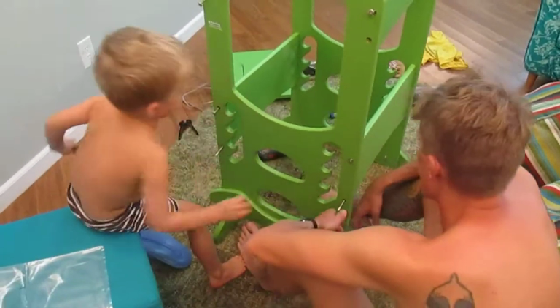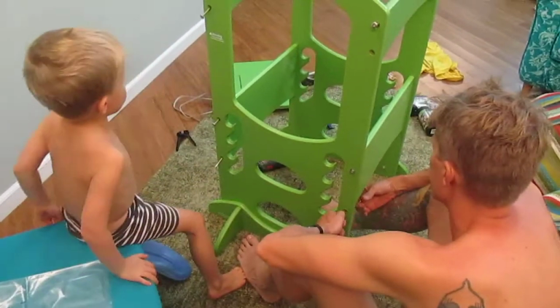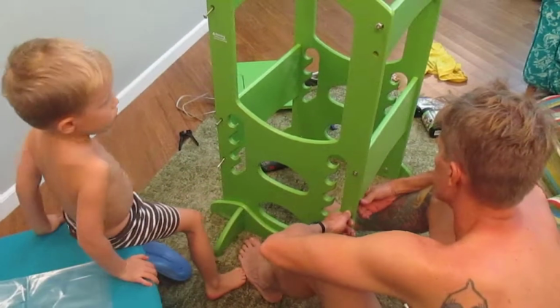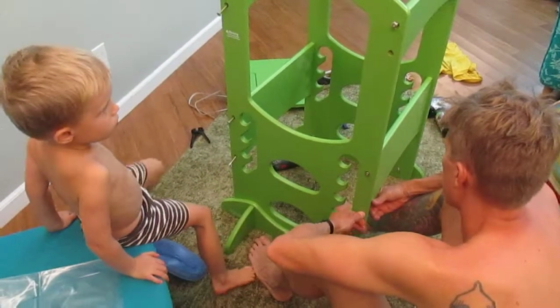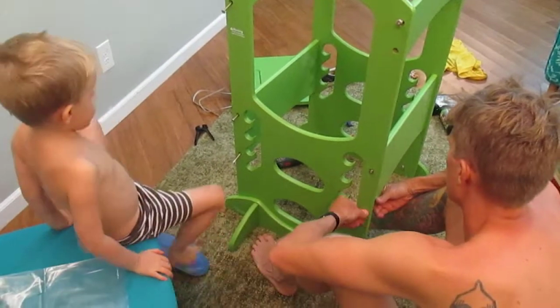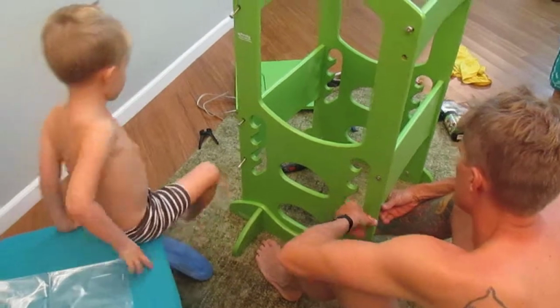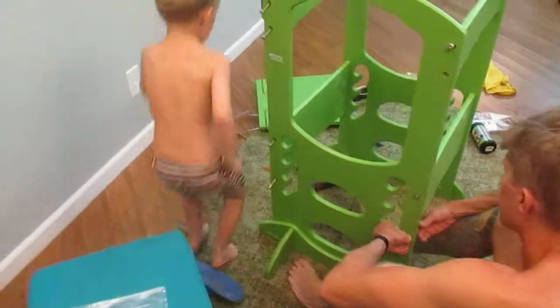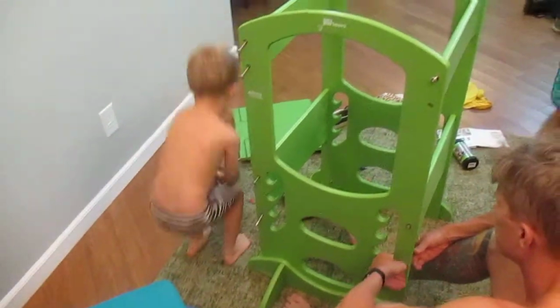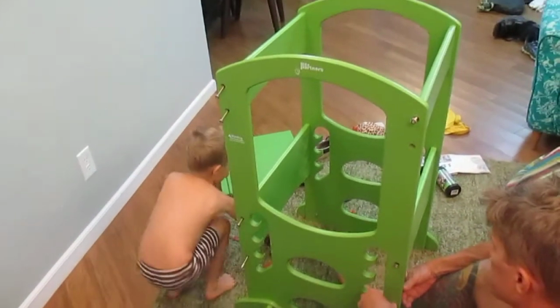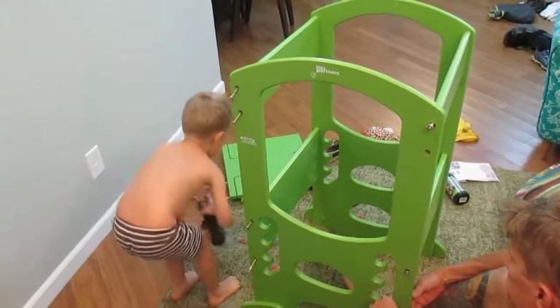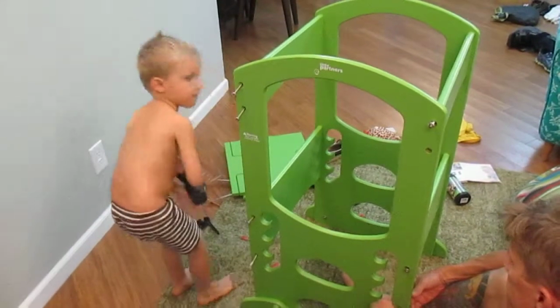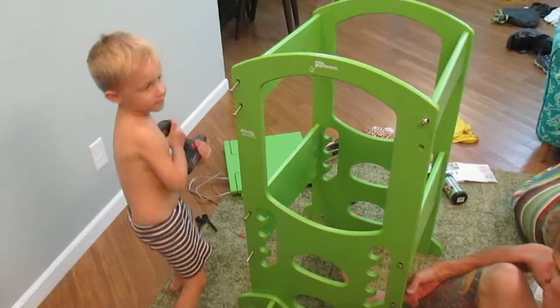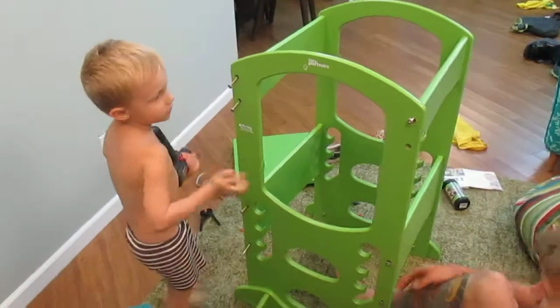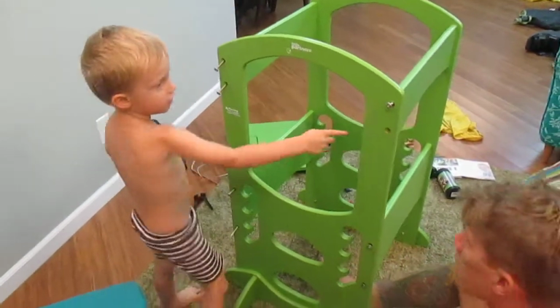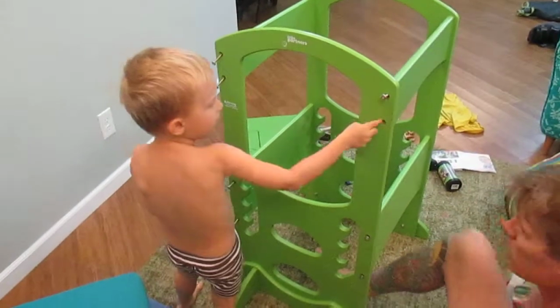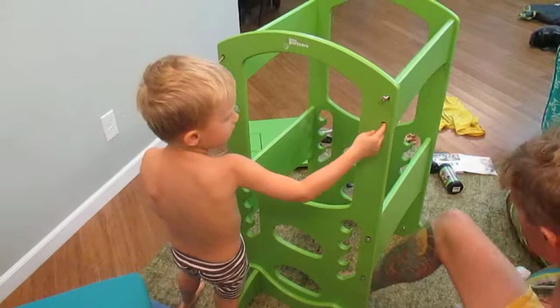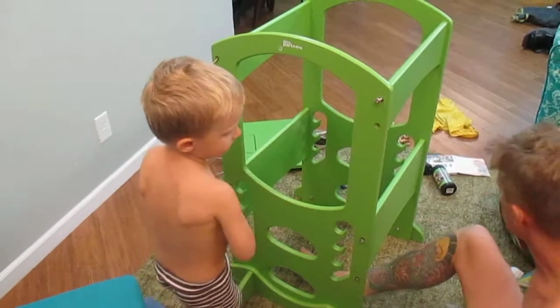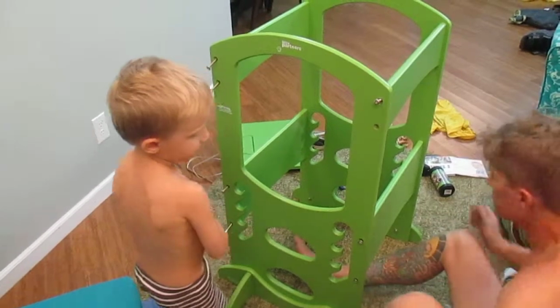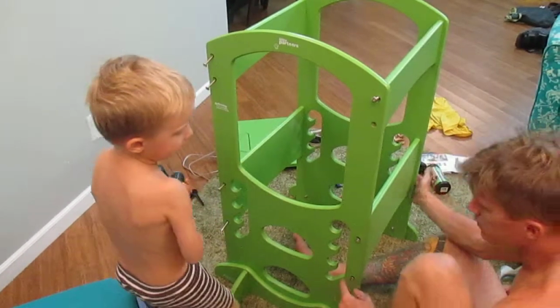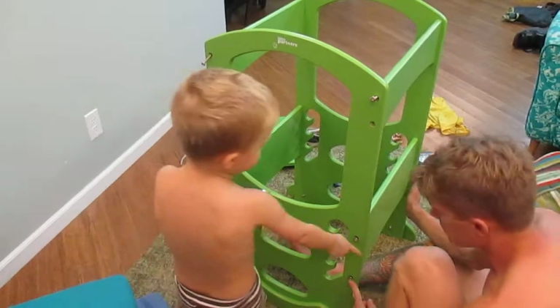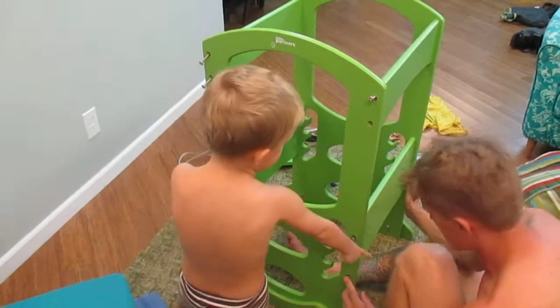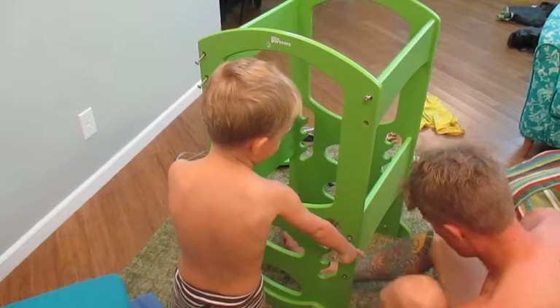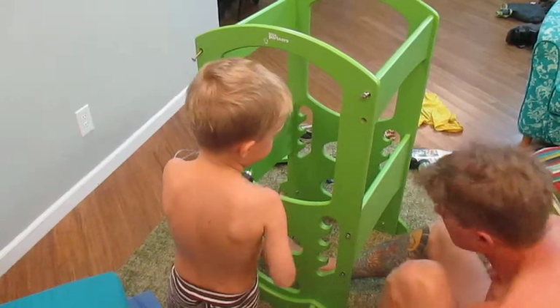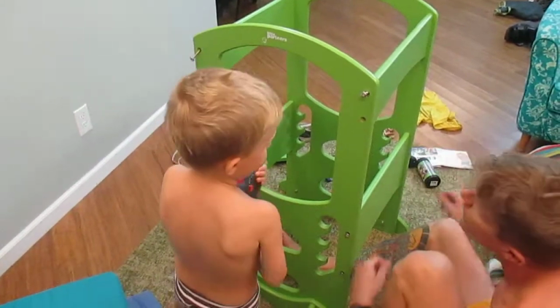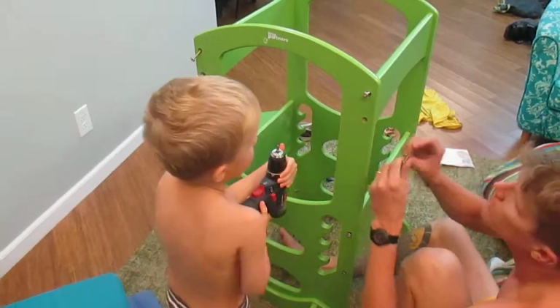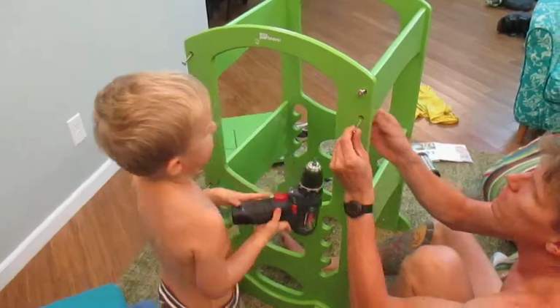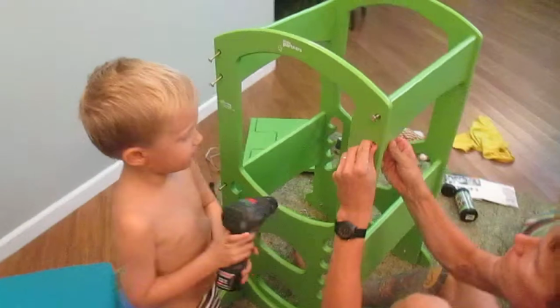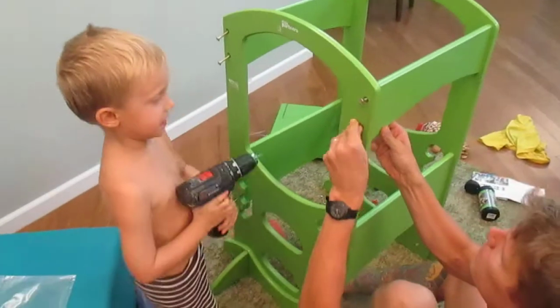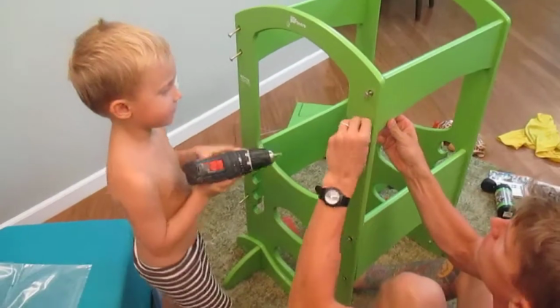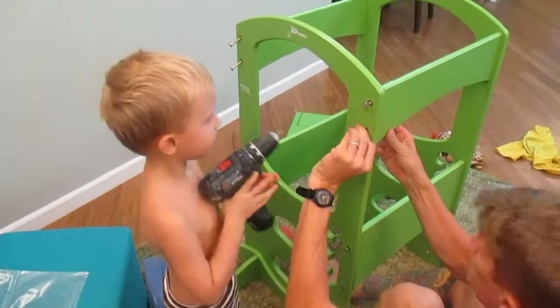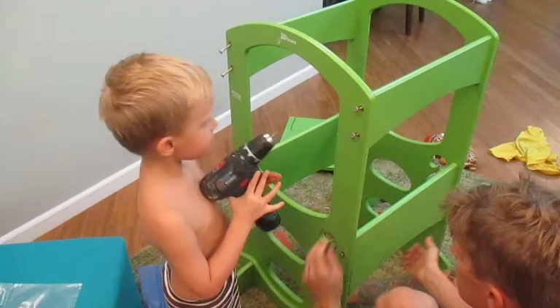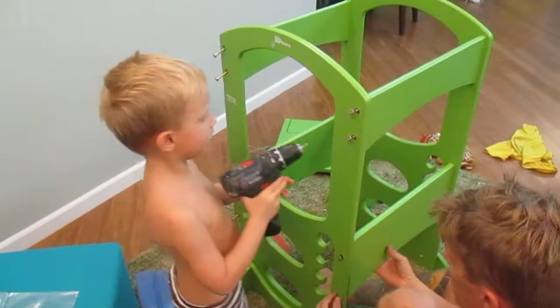Okay, get the drill. We have one more. Oh, I'll find that screw. Good job. Here, start with this one down here.